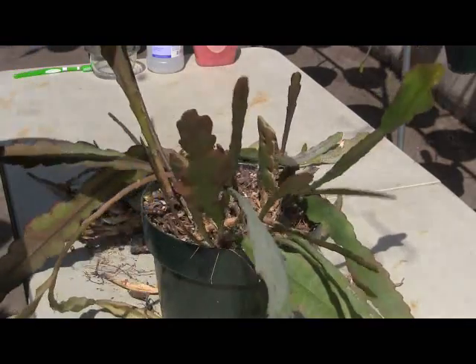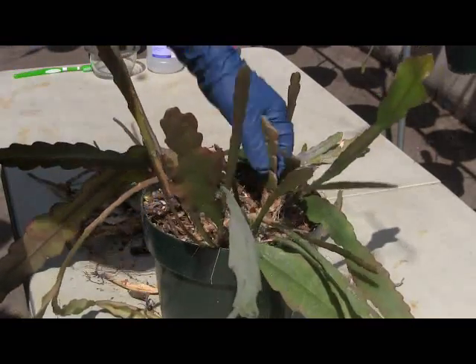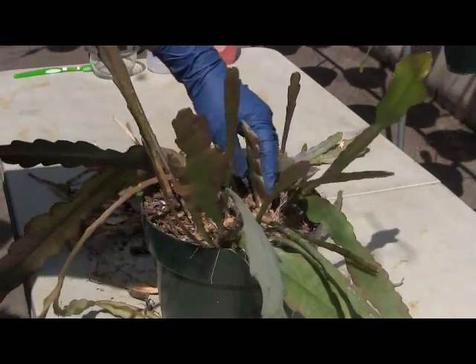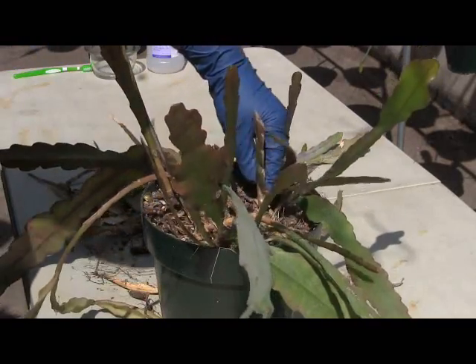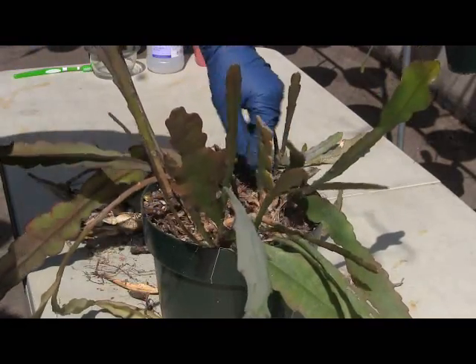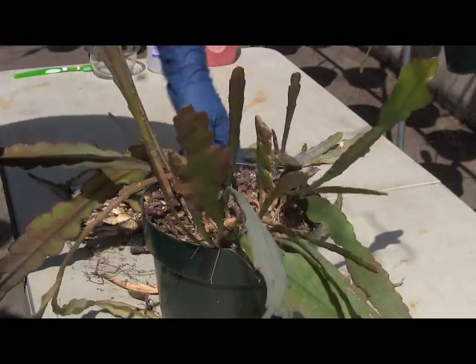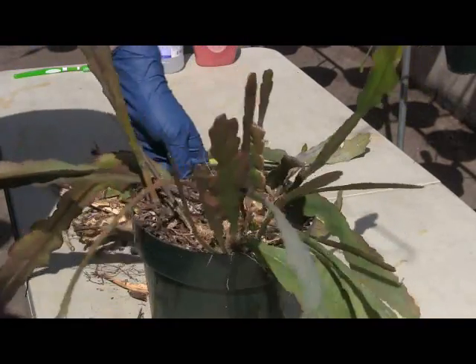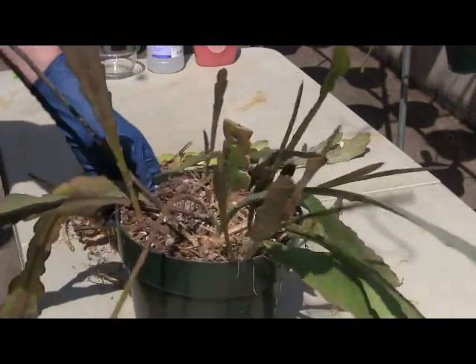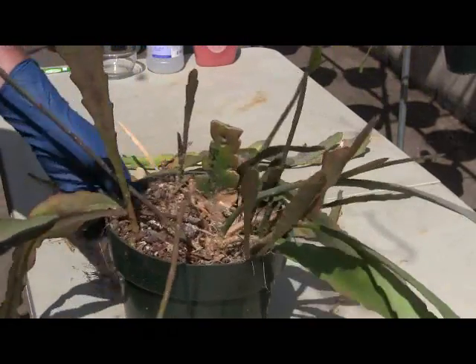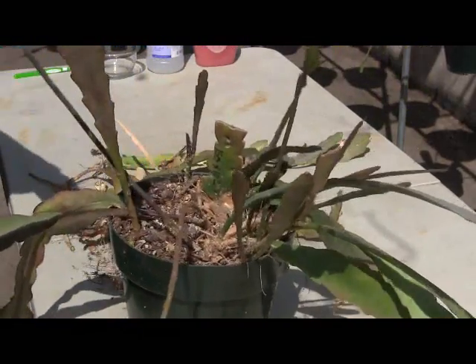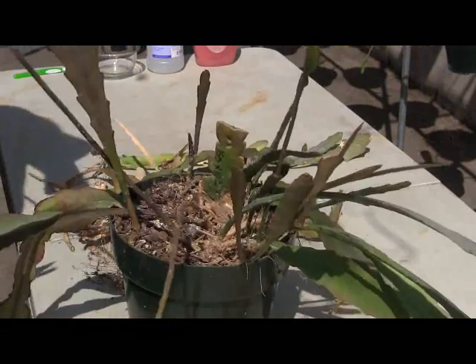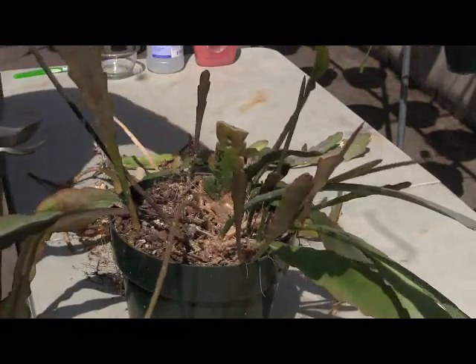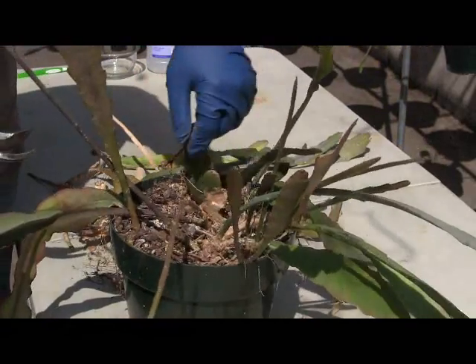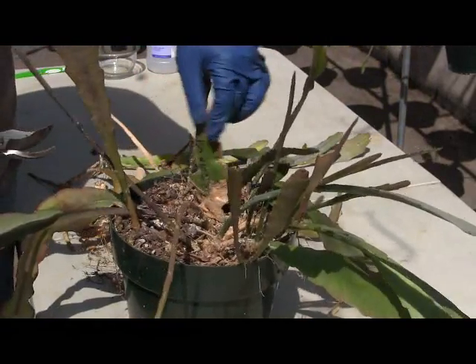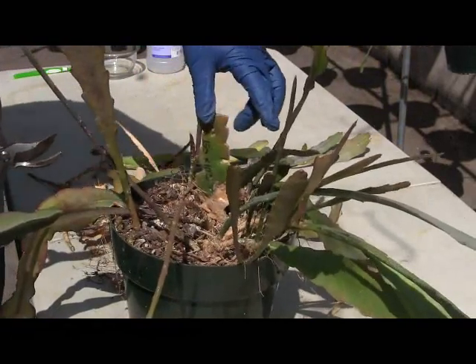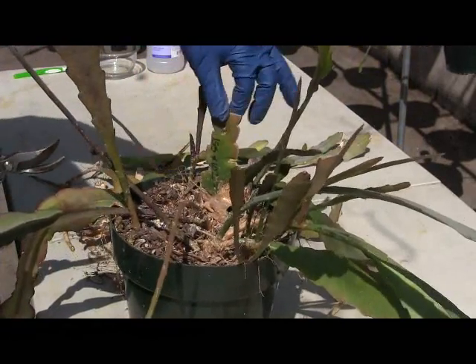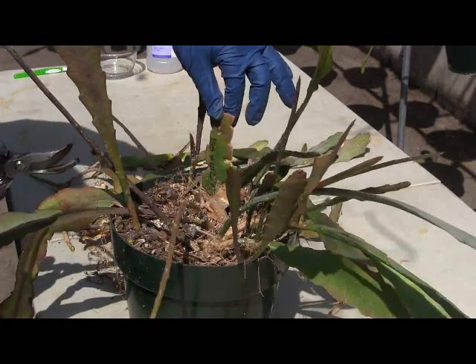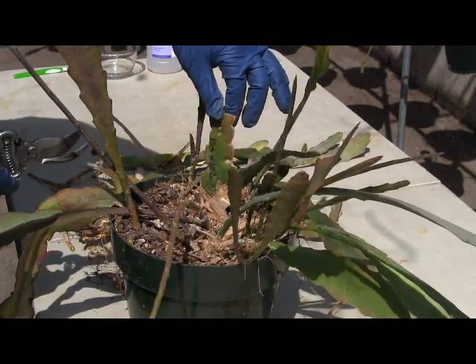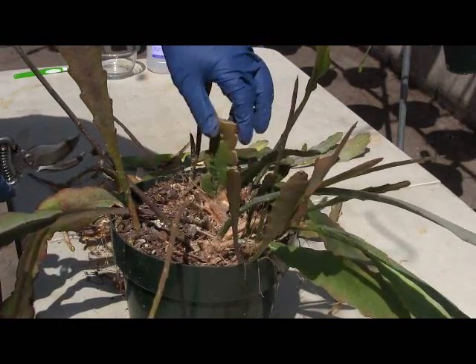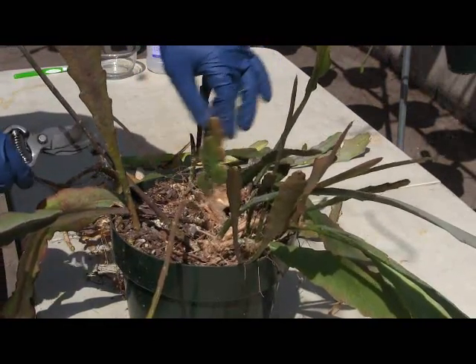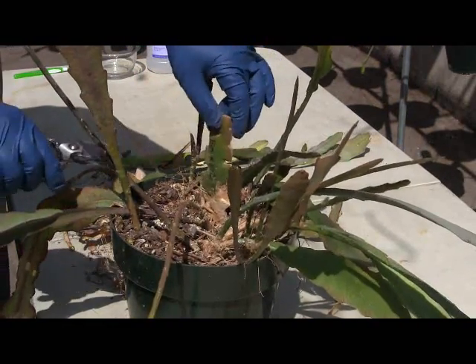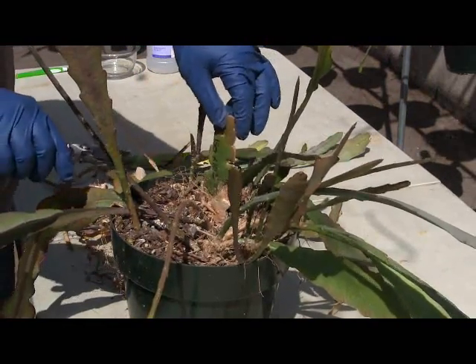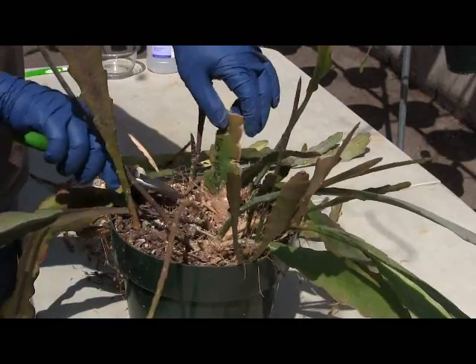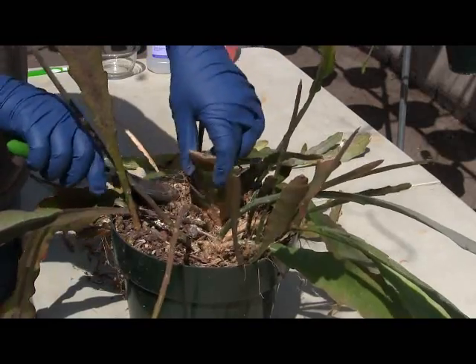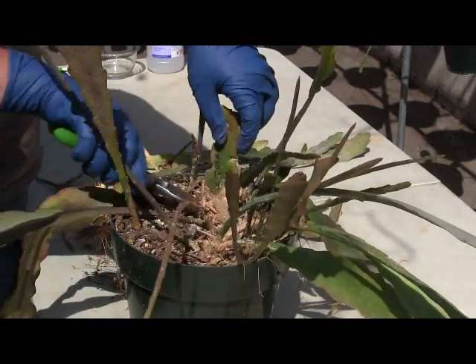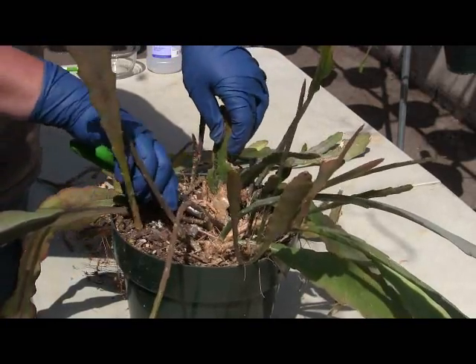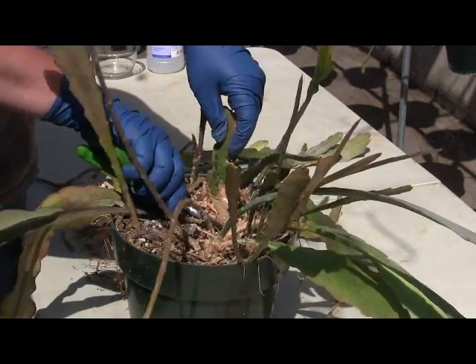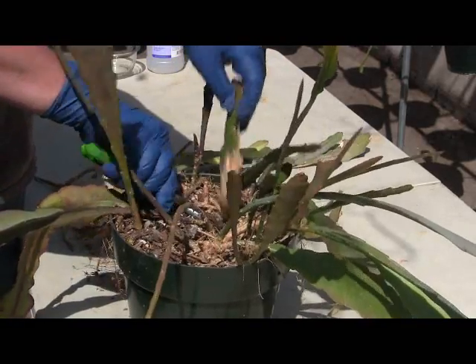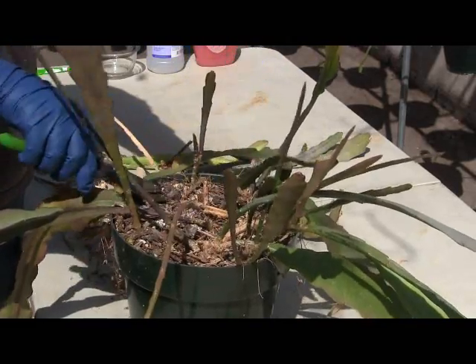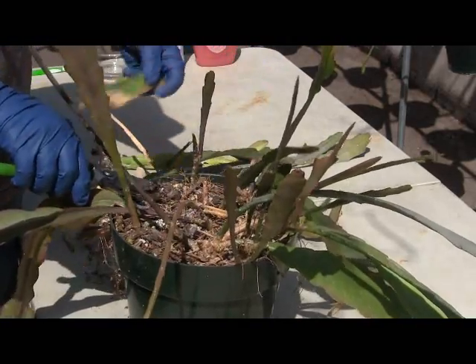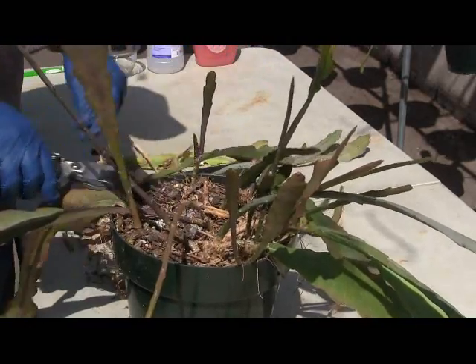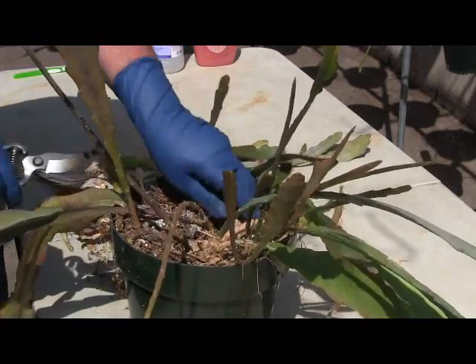As you can see, it's already looking pretty good. Now, this is your original cutting that was planted. This is so old it's not doing the plant any good anymore, so you want to go ahead and cut that out too and just discard it.